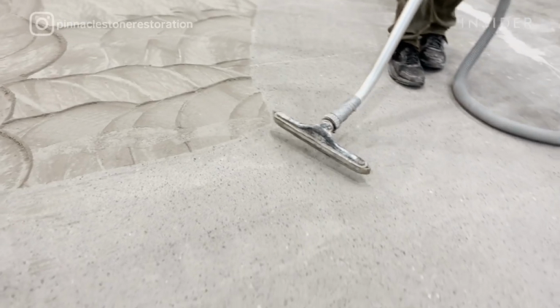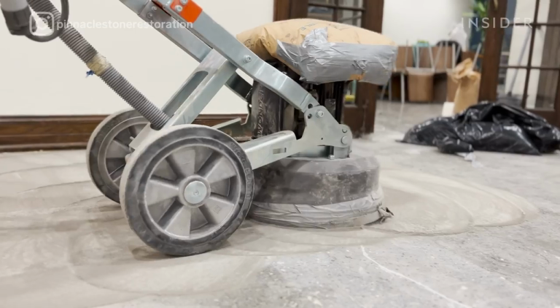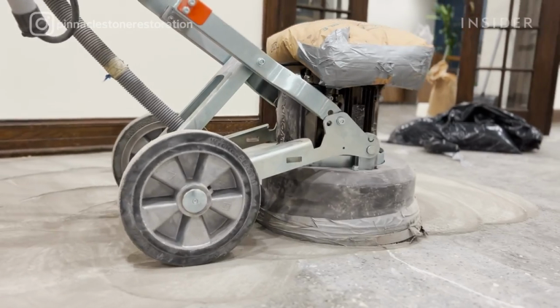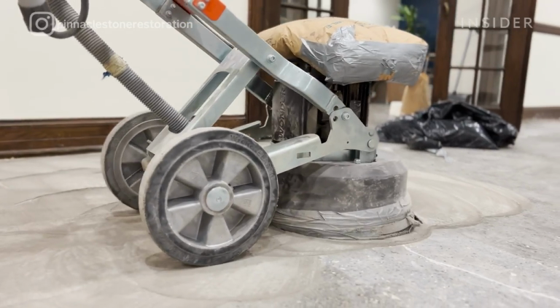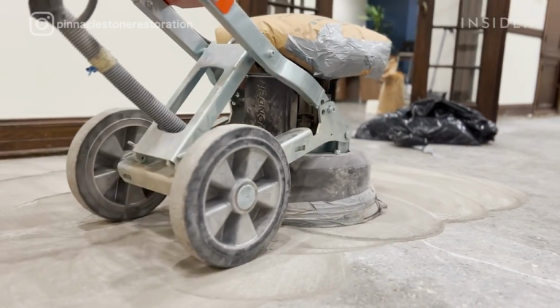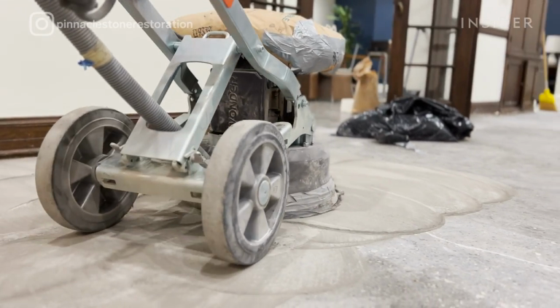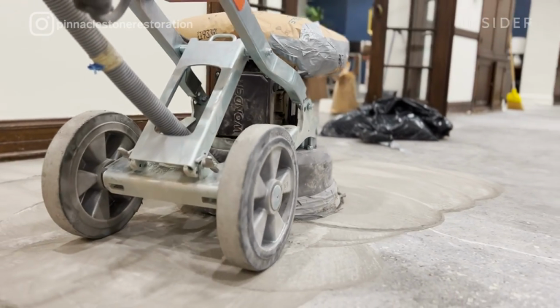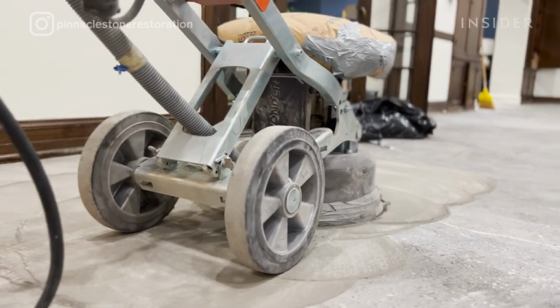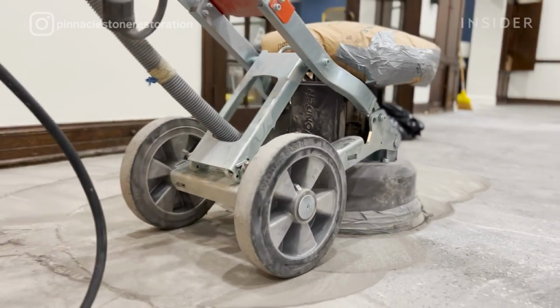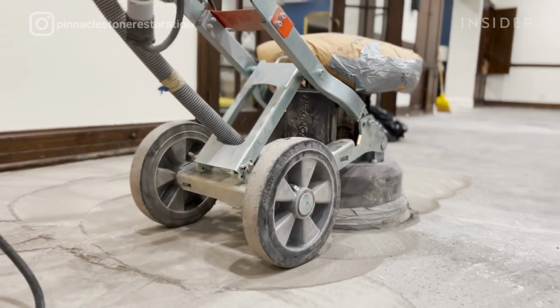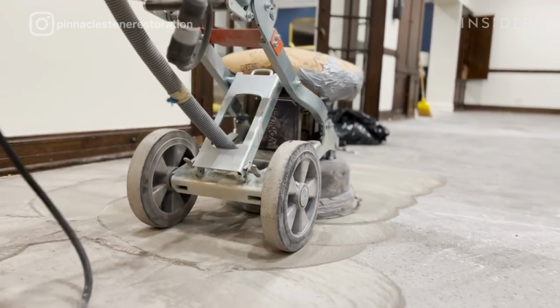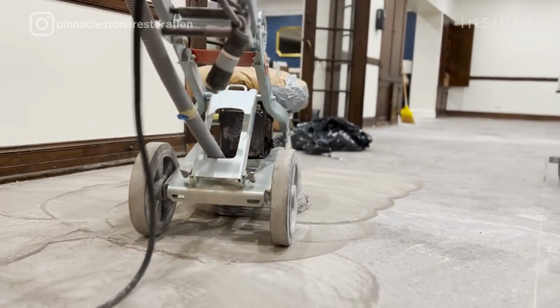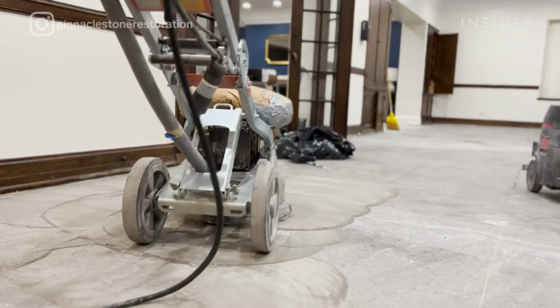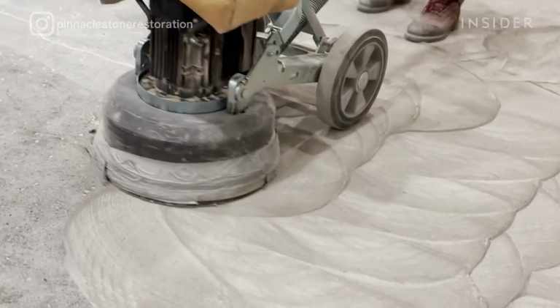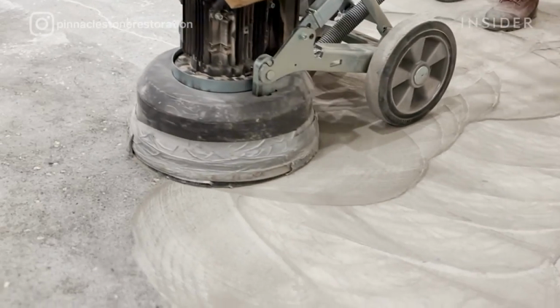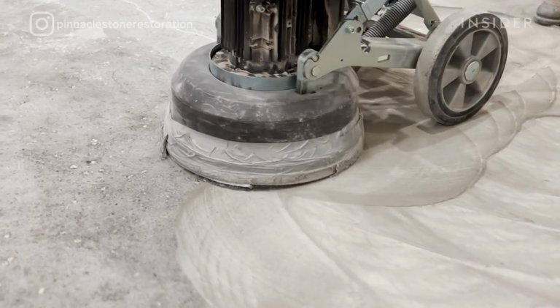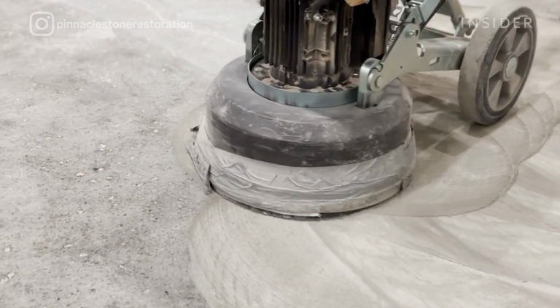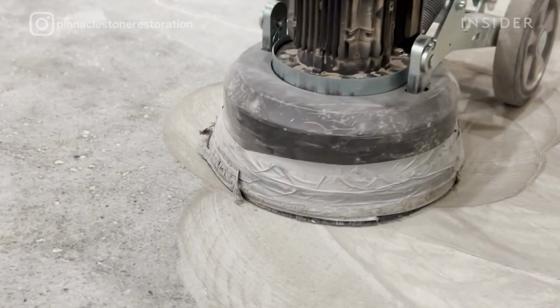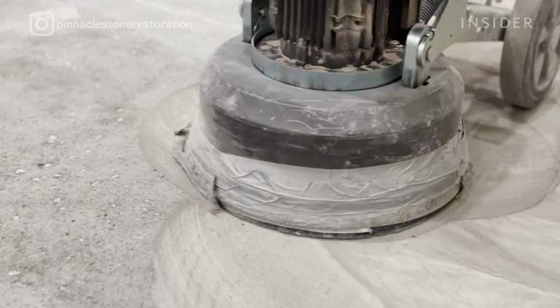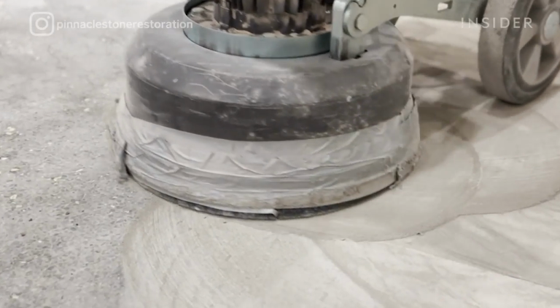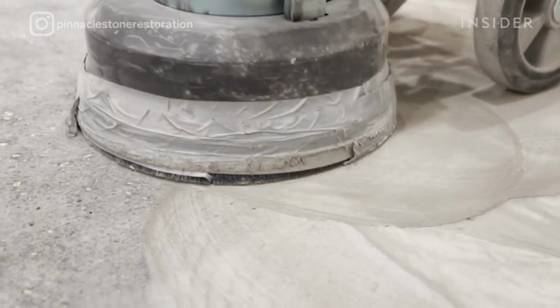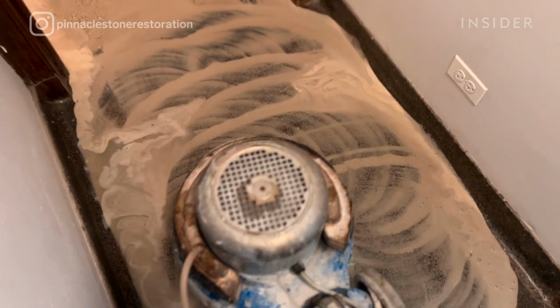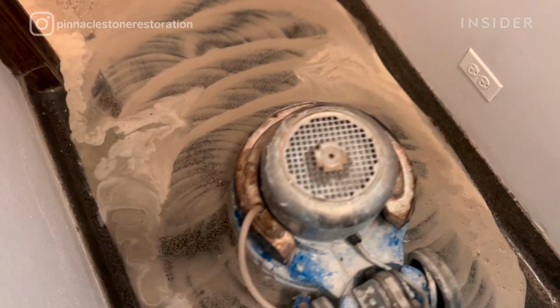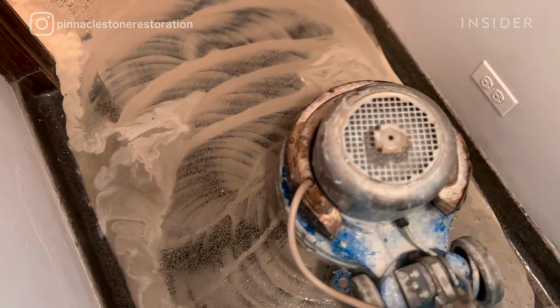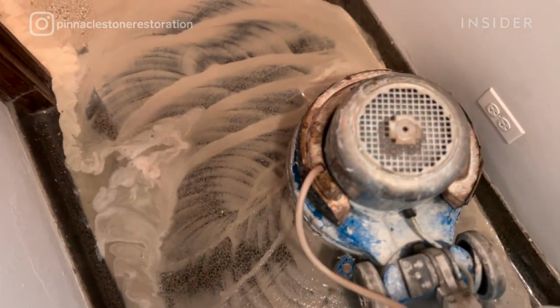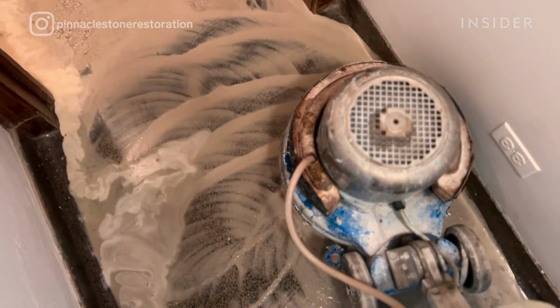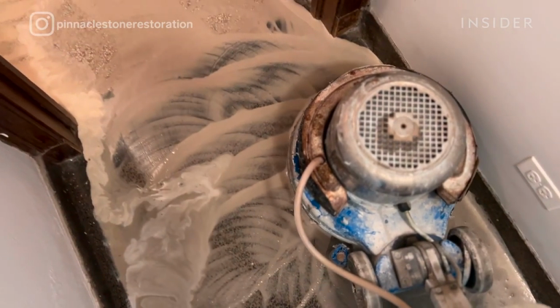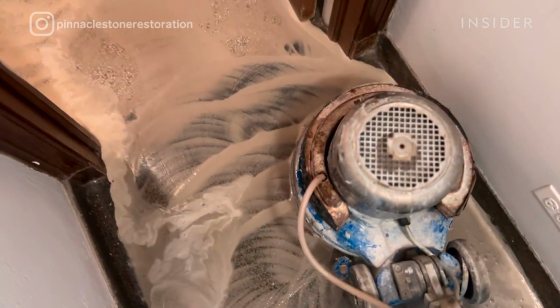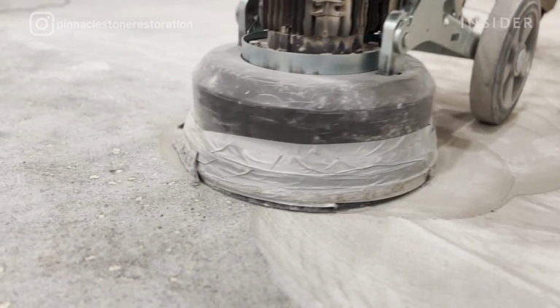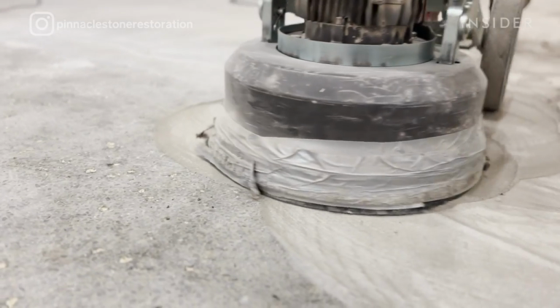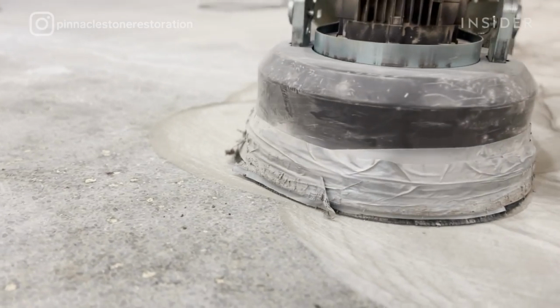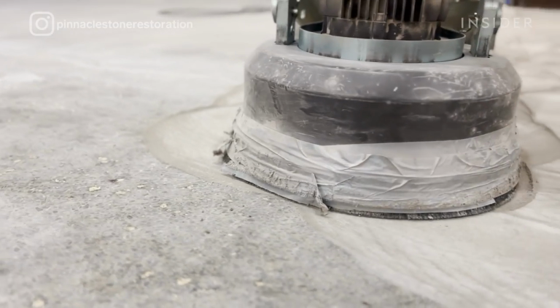In this particular project we are going to use a dry grinding process just because we want to see the process. During the wet grinding process, the slurry that is produced during grinding prevents us from seeing the details of the terrazzo.